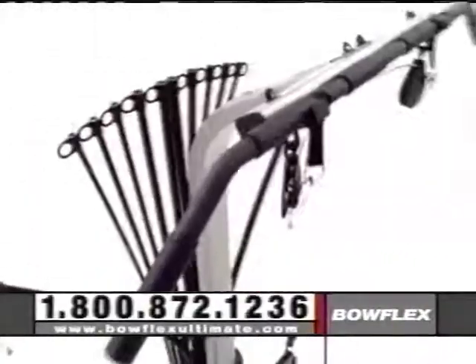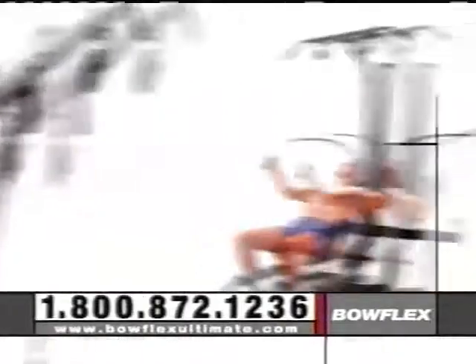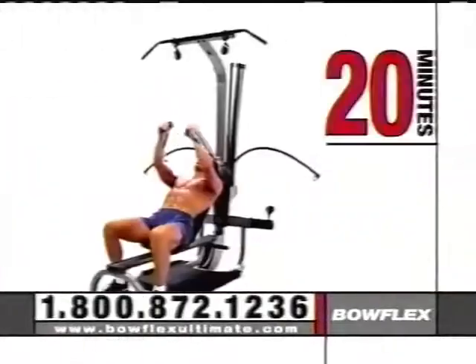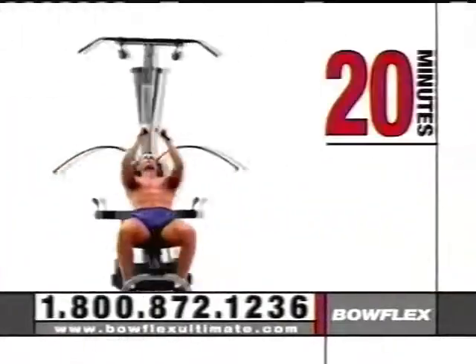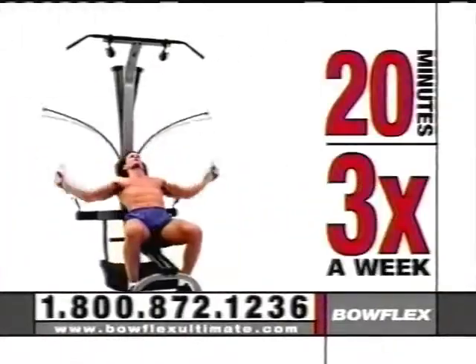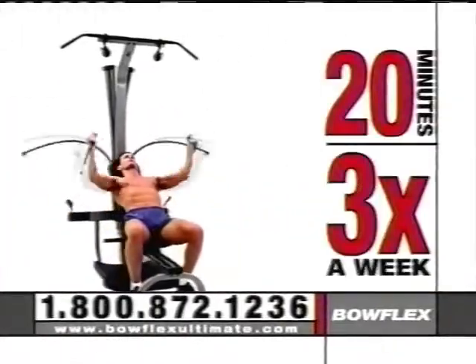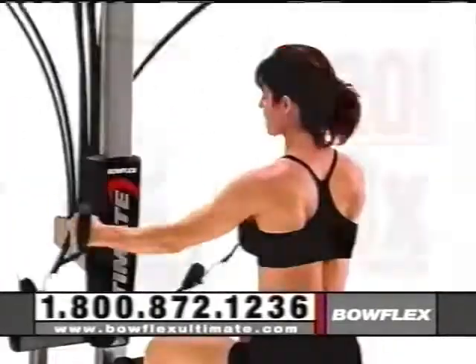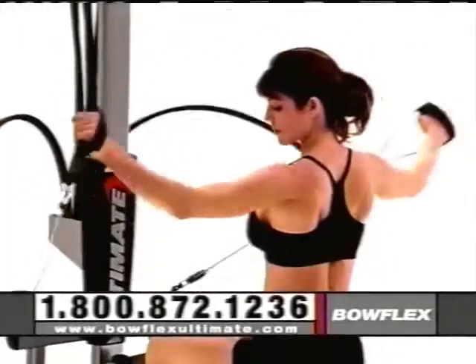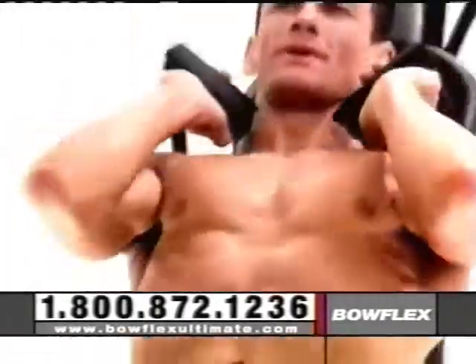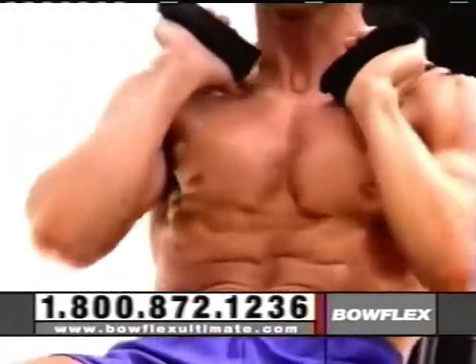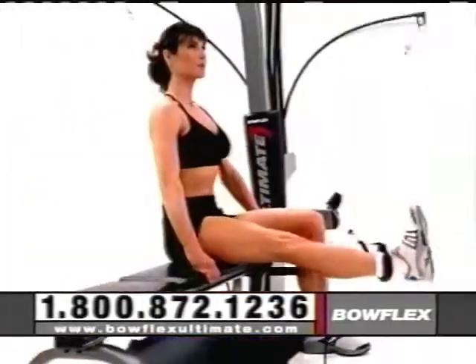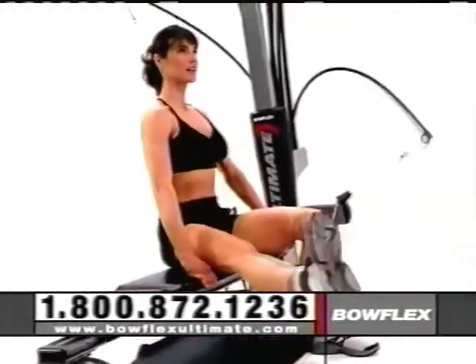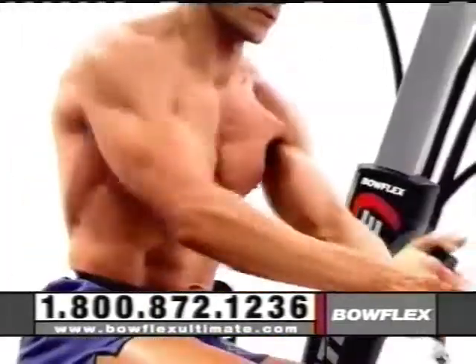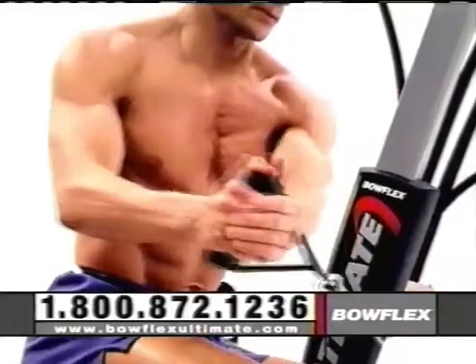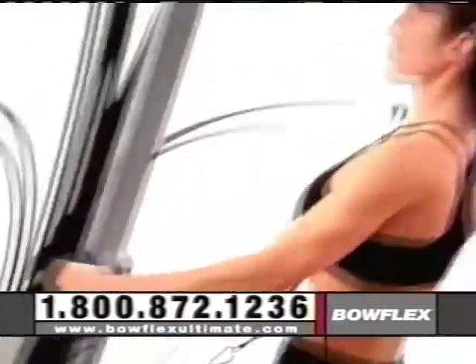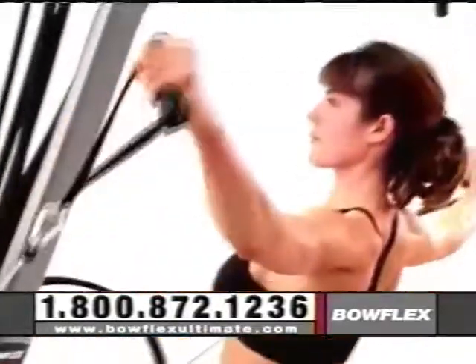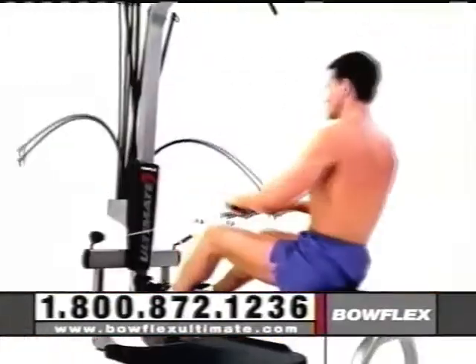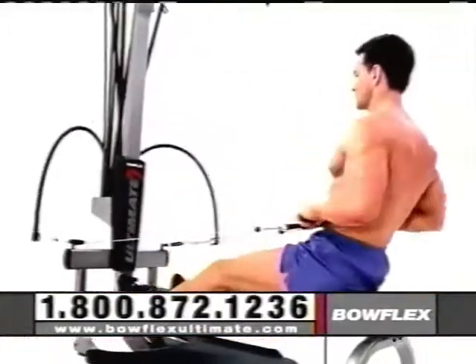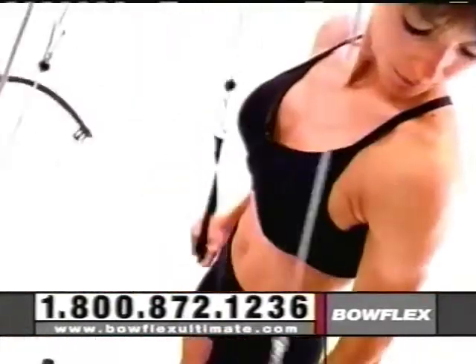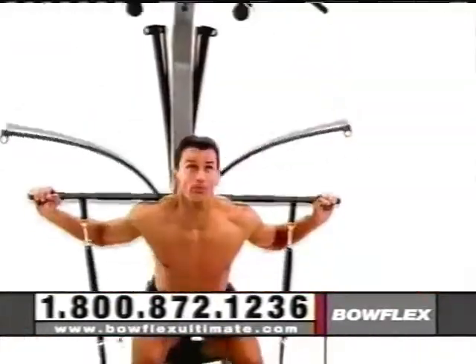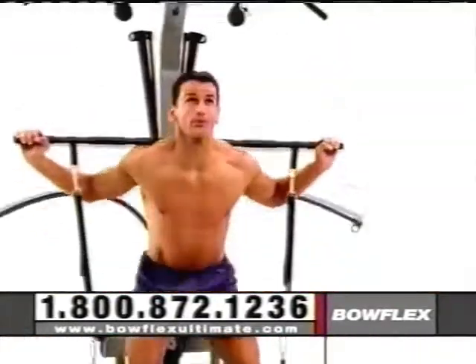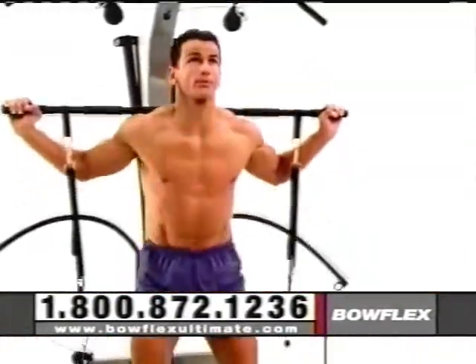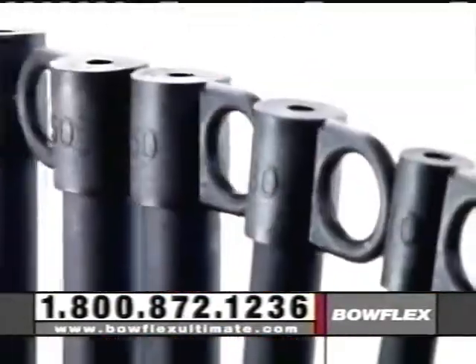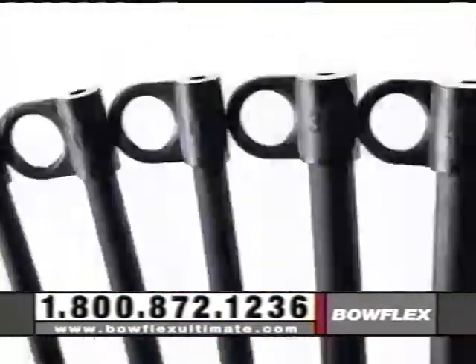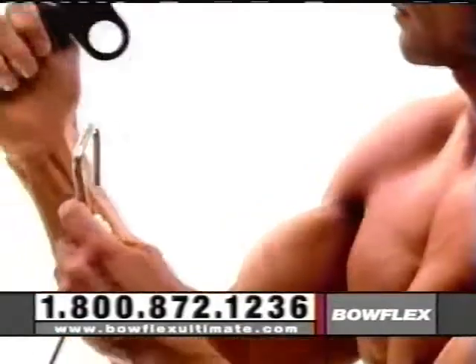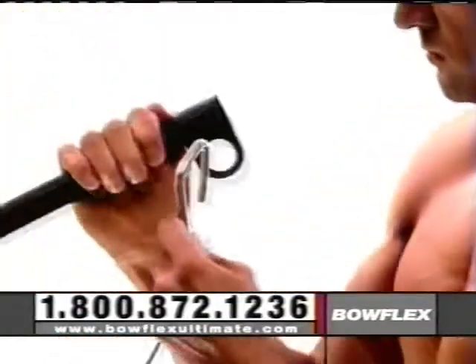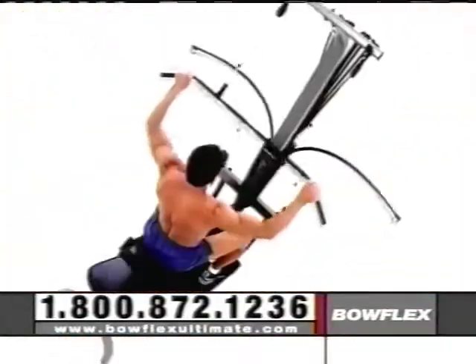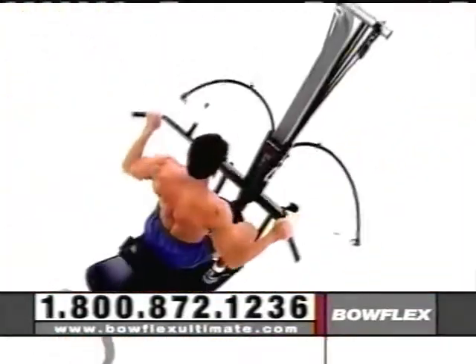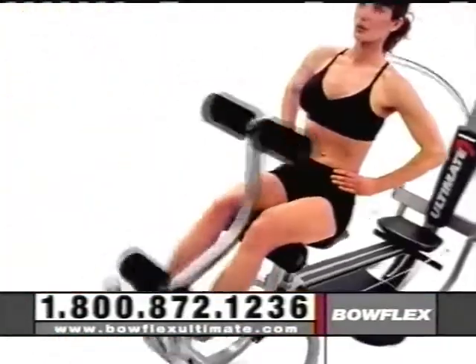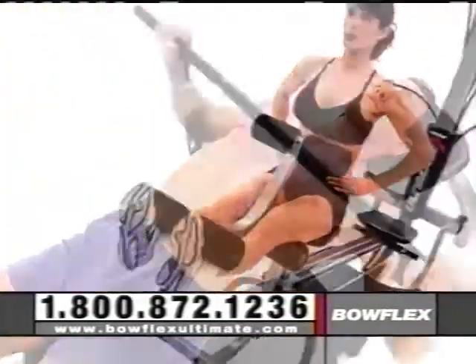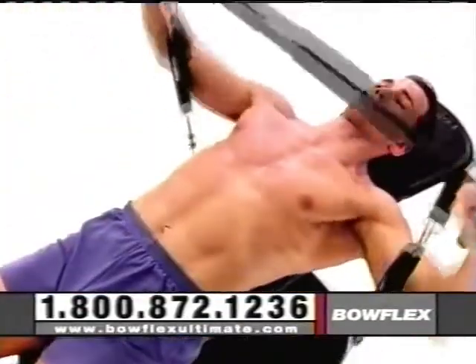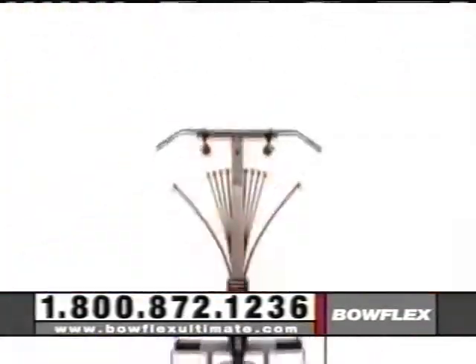In as little as 20 minutes a day, three times a week, you can get real results that can change your entire body. With over 90 health club quality exercises and up to 410 pounds of resistance, it's like having an entire gym in your home.